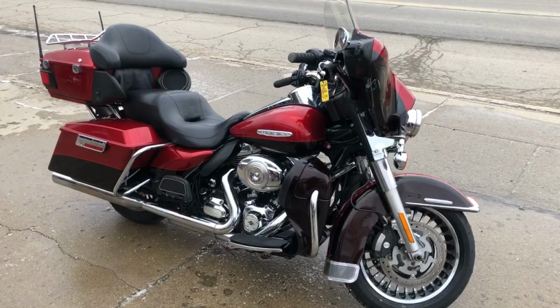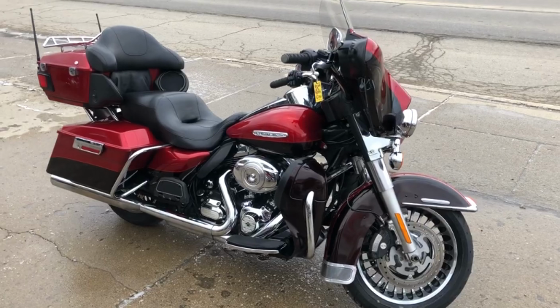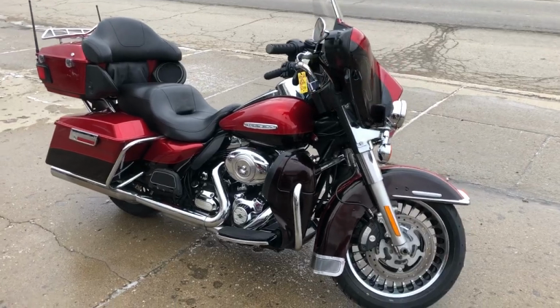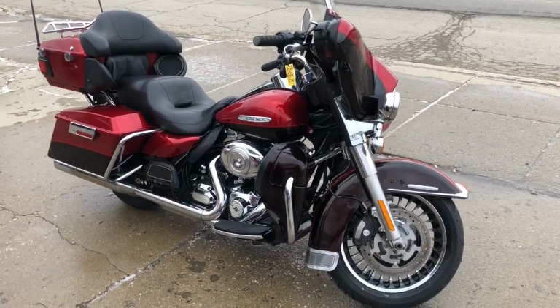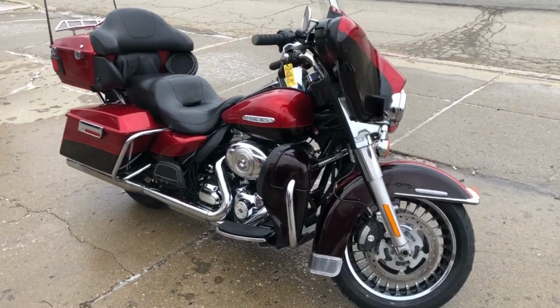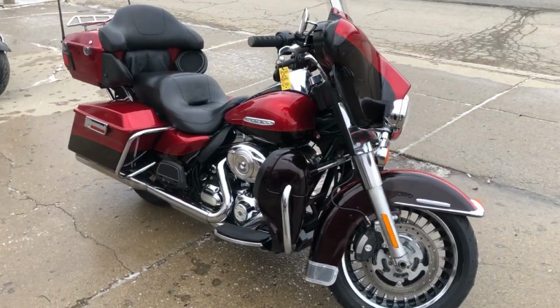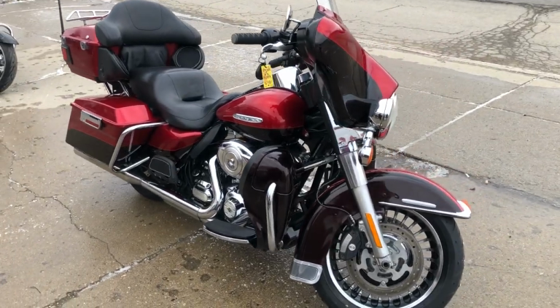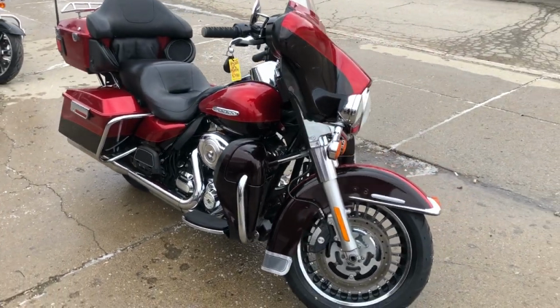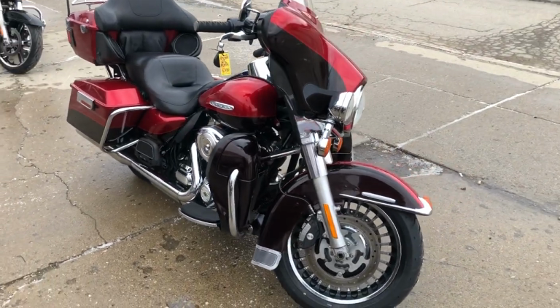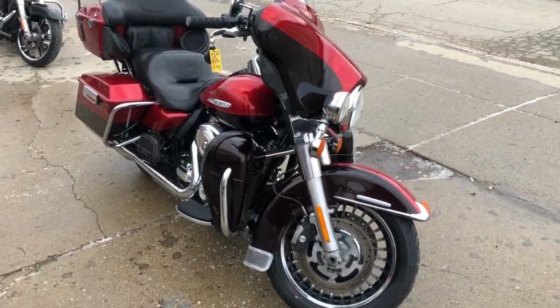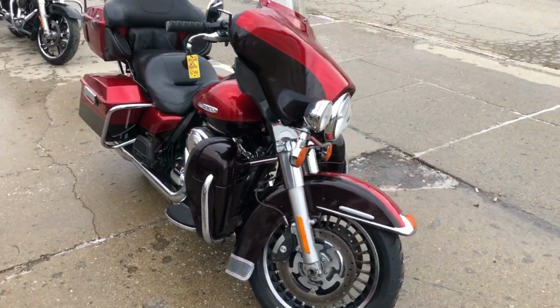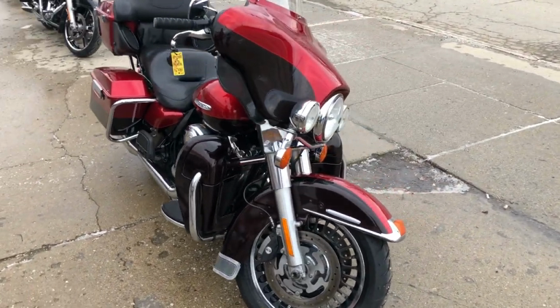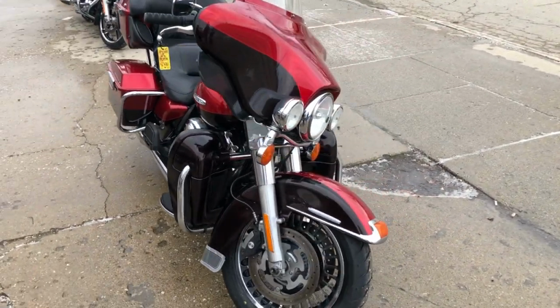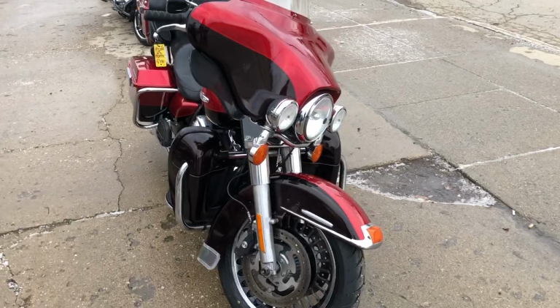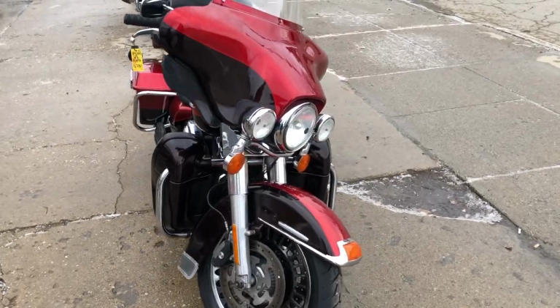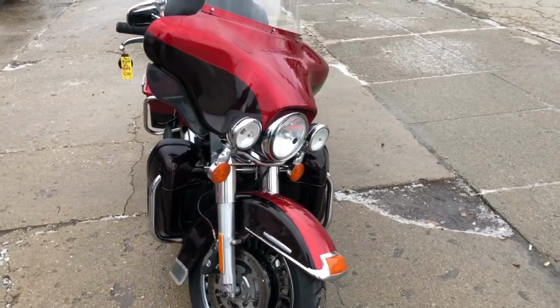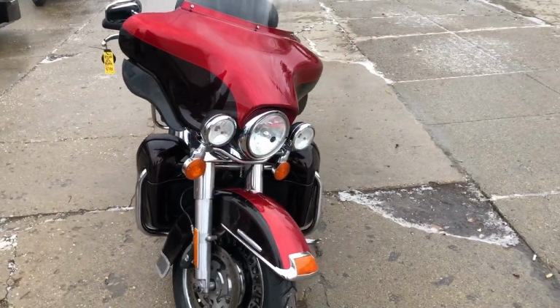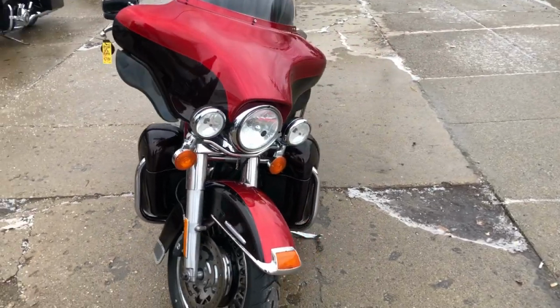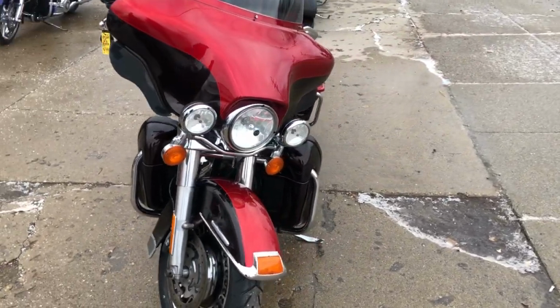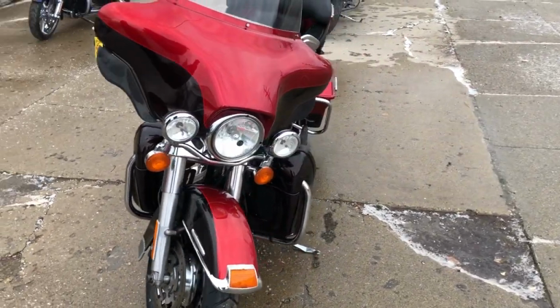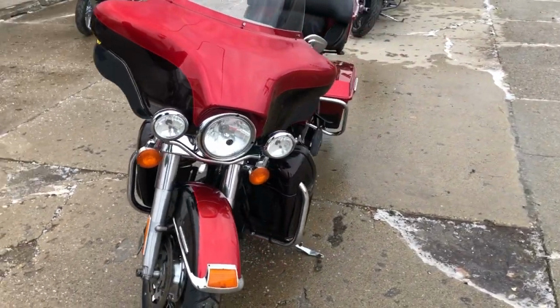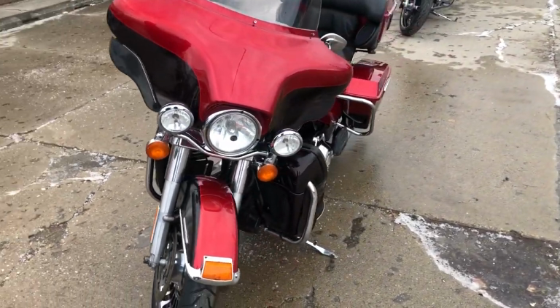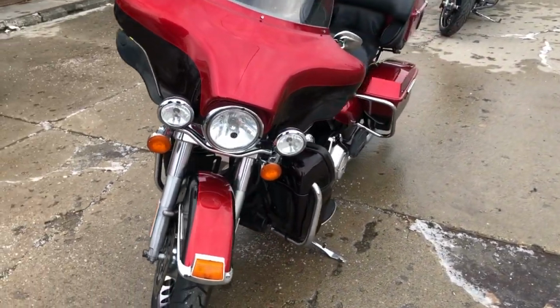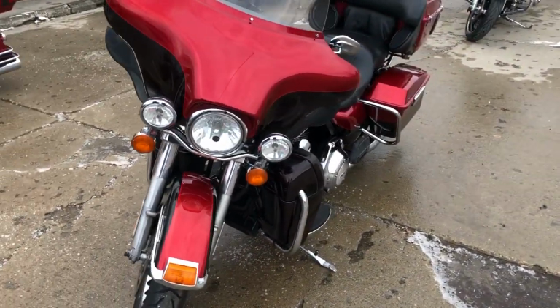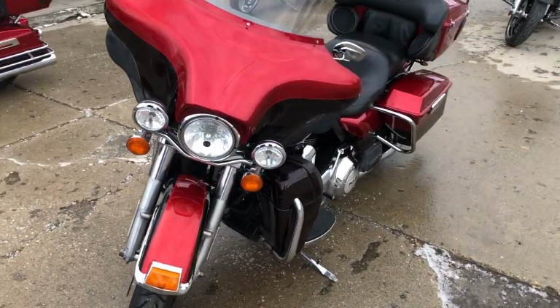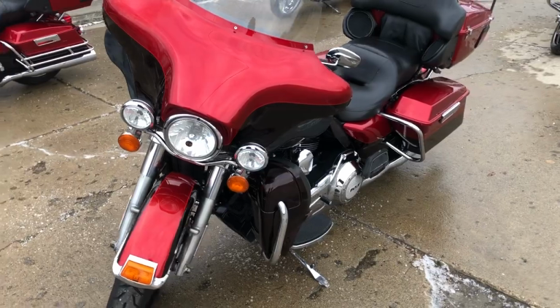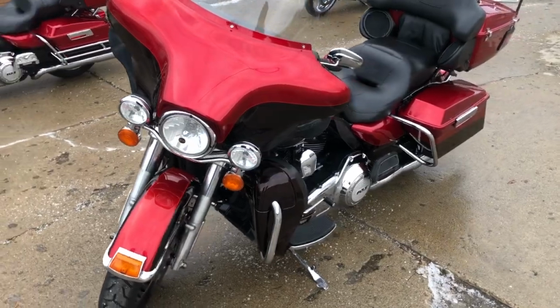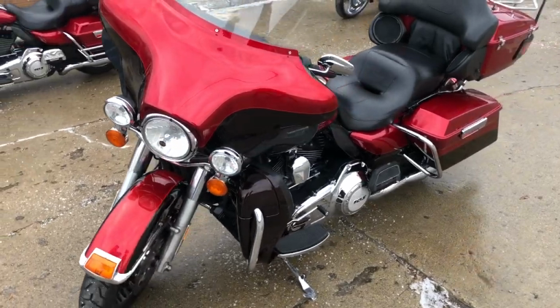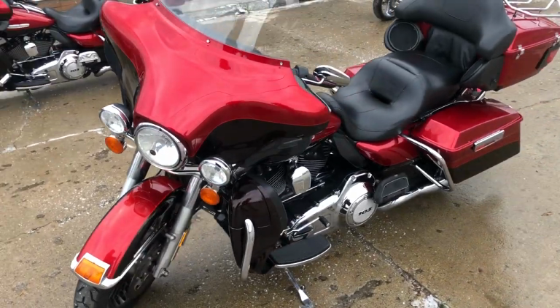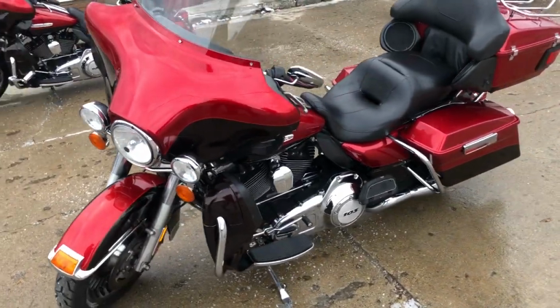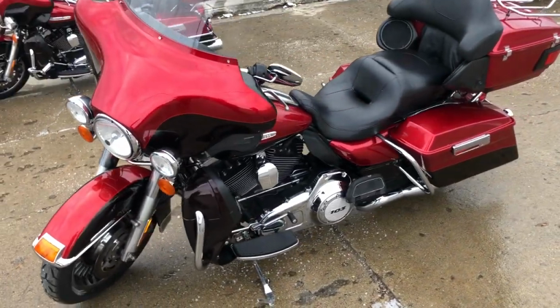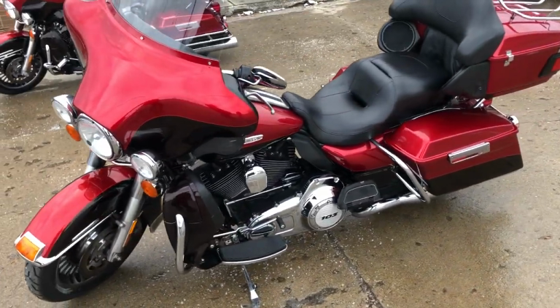Hey guys, ApprovalPowerSports.com here. Got some stuff just rolled in. This one's a '12 Limited for sale. It's super clean, comes in that two-tone candy apple red and vivid black paint. It's one sharp Harley.